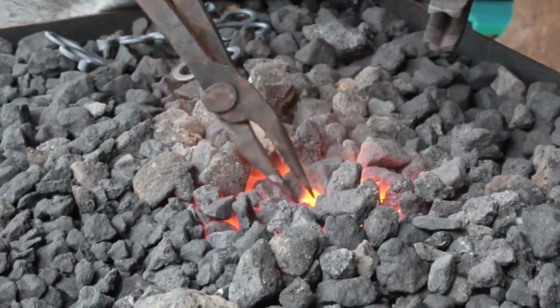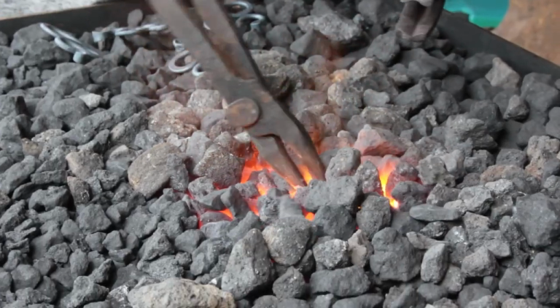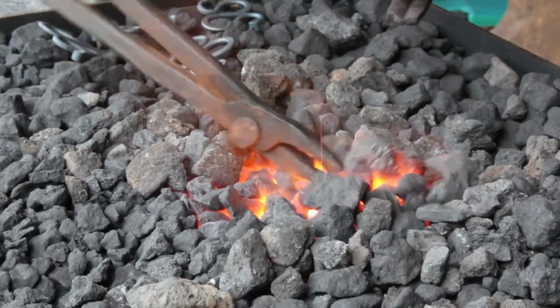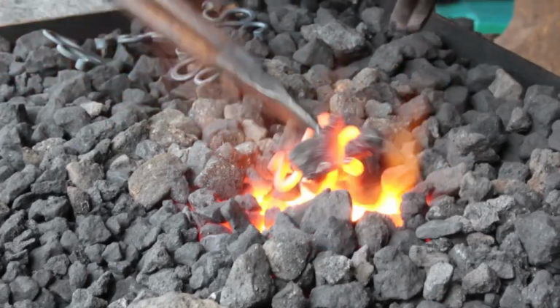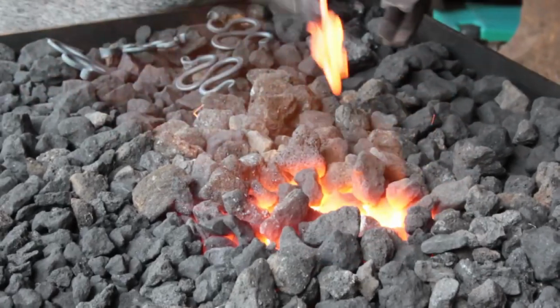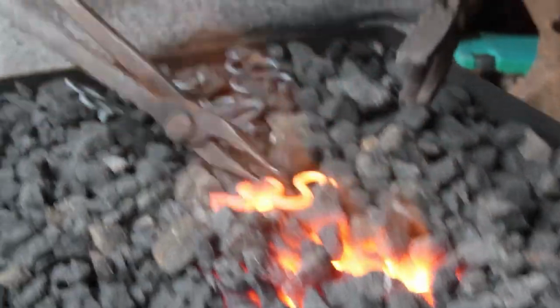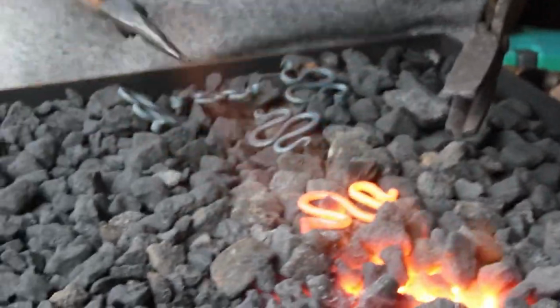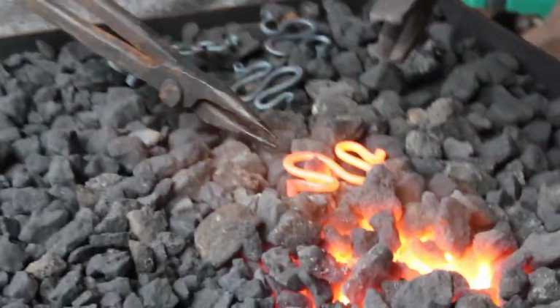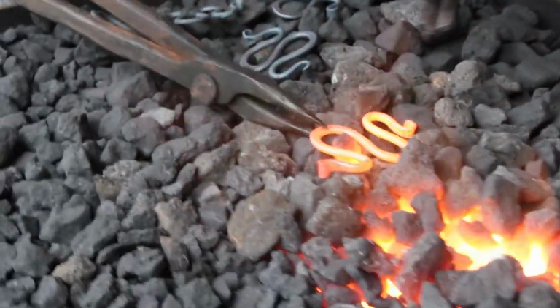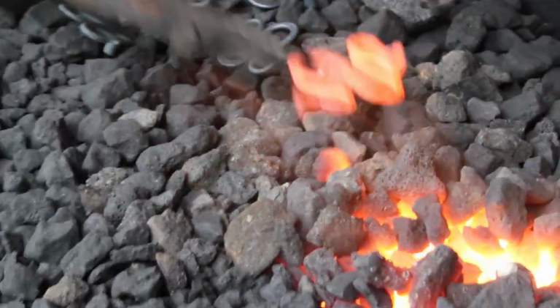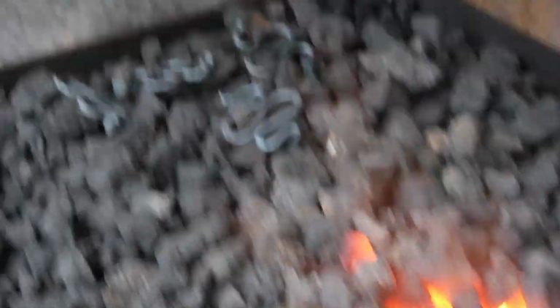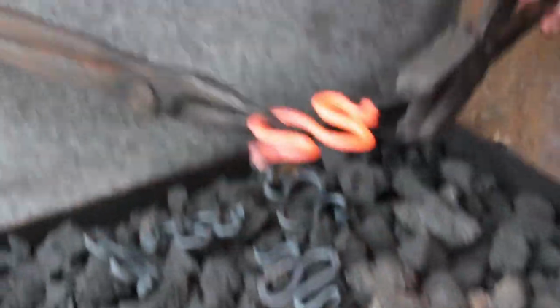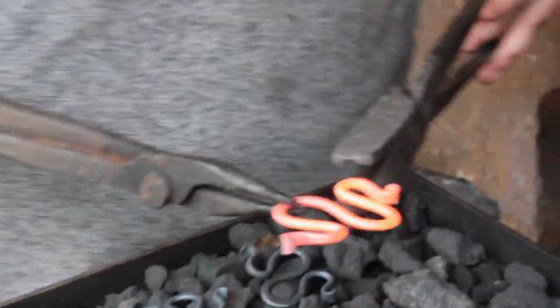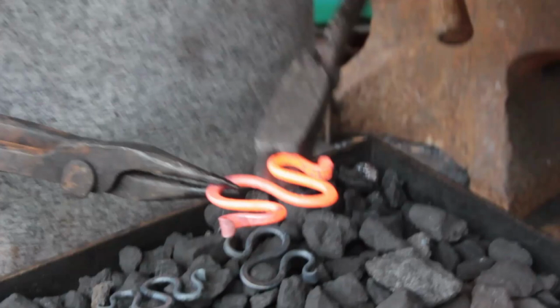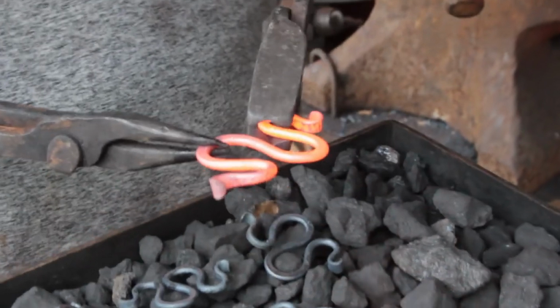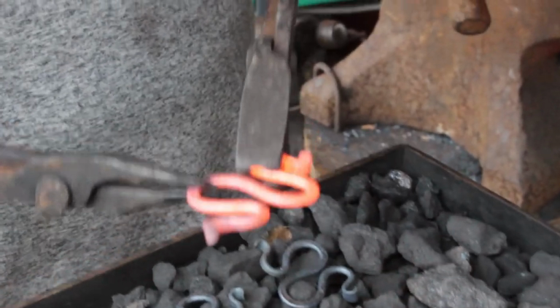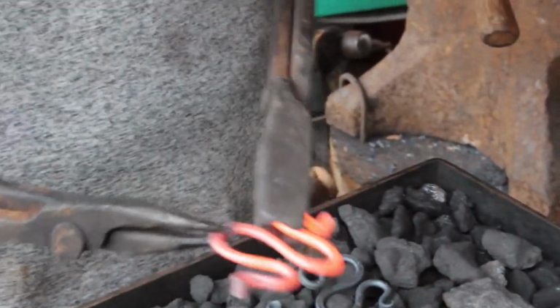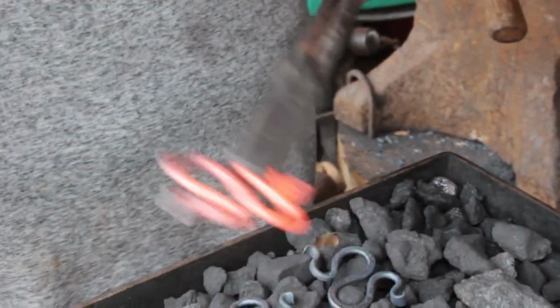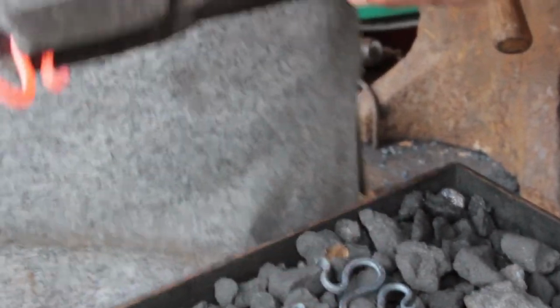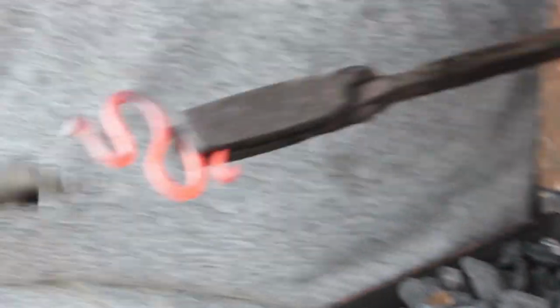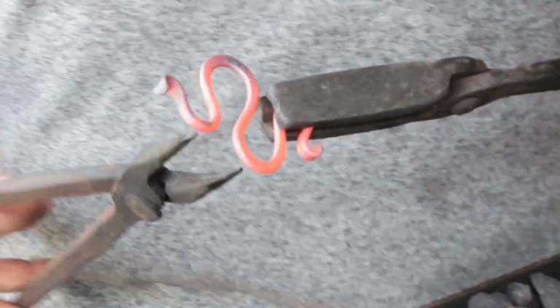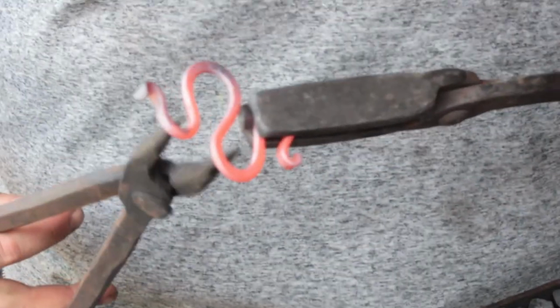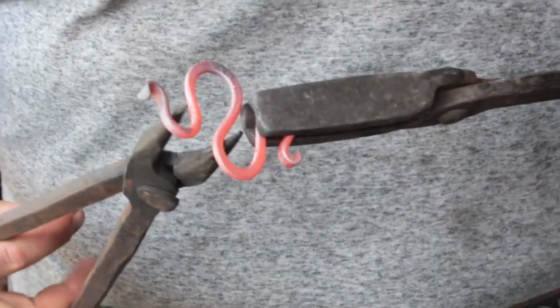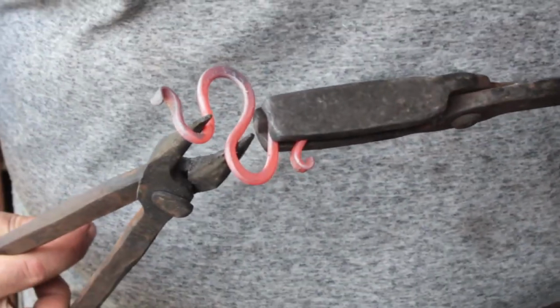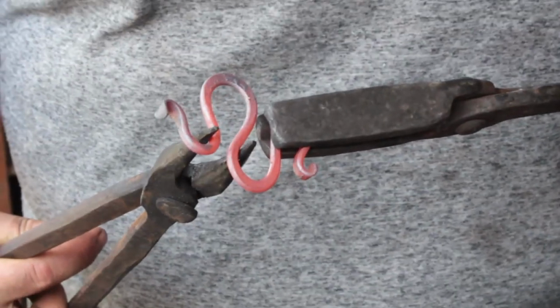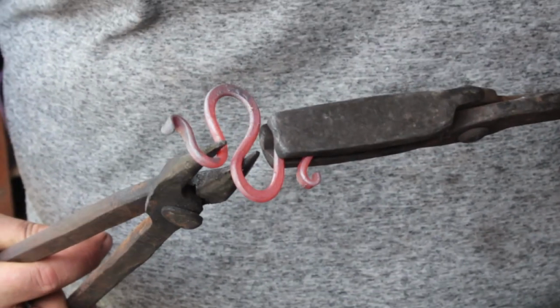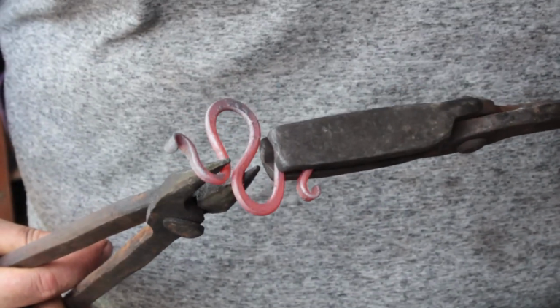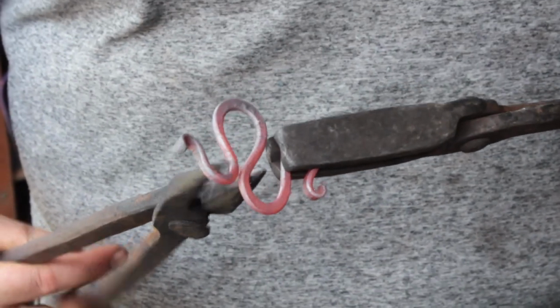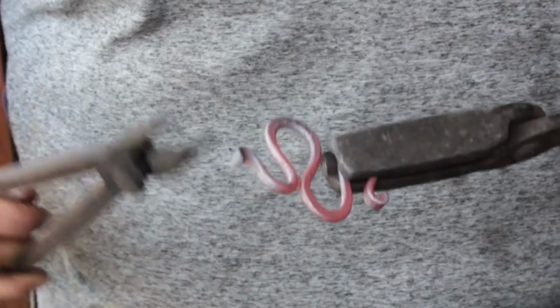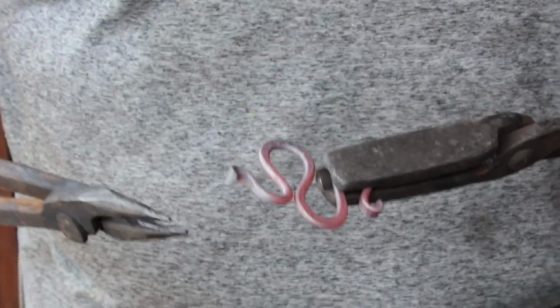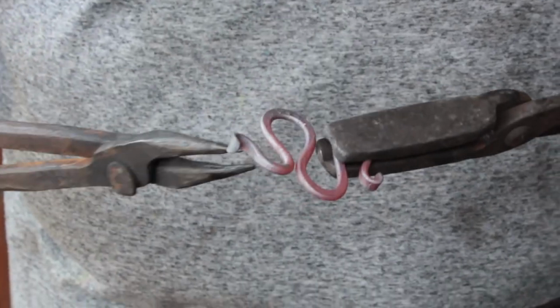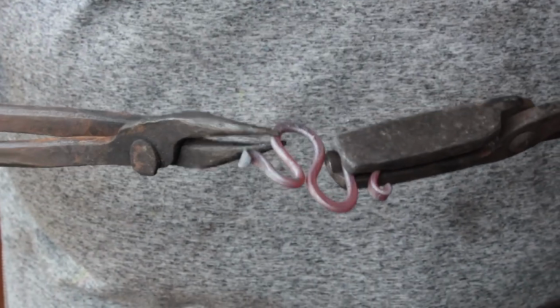Lastly I get an overall heat on the whole piece and then use scroll tongs to just pinch together those S-bends, to correct any warping that happened during the flattening process.